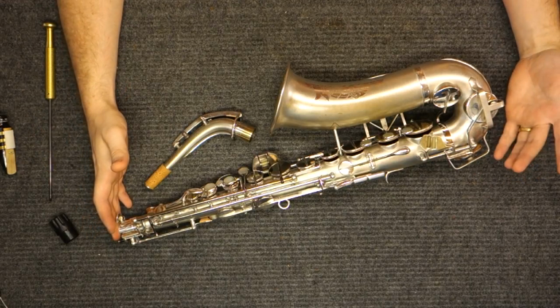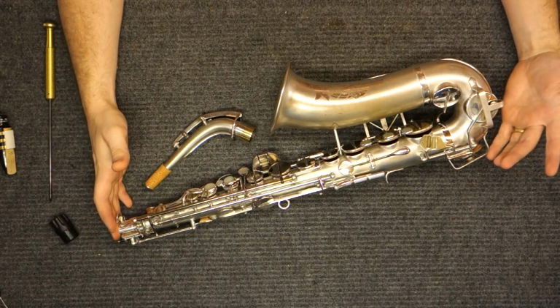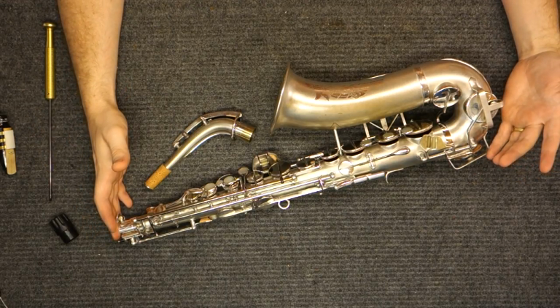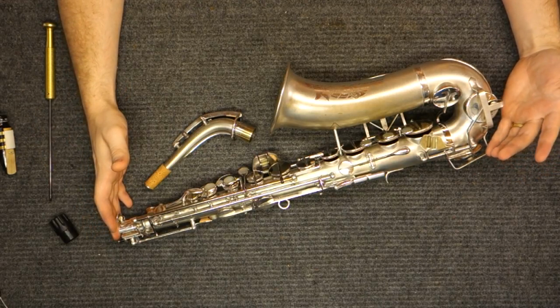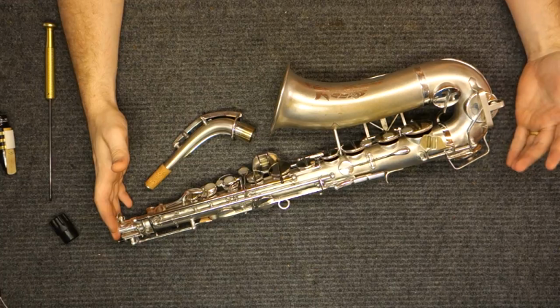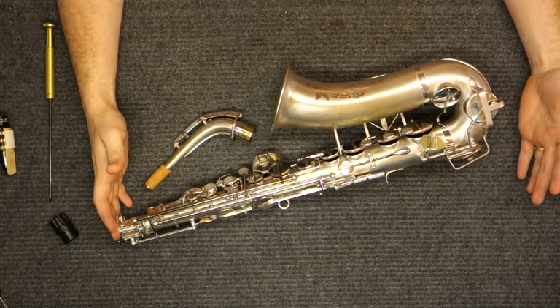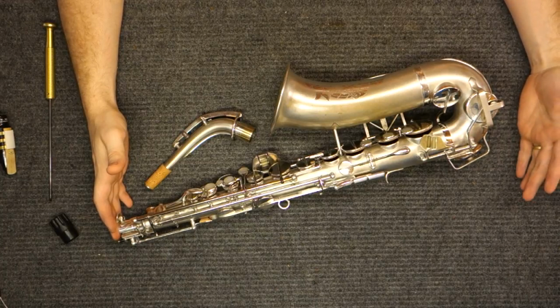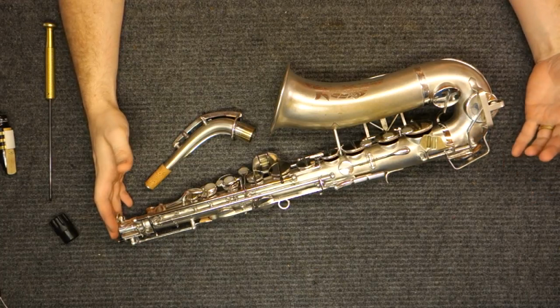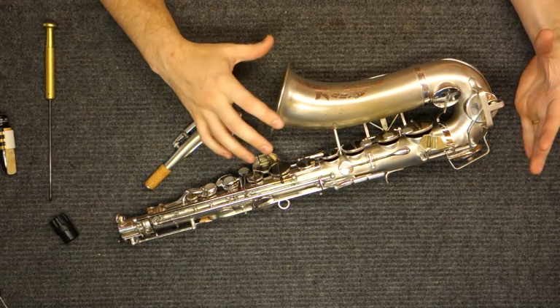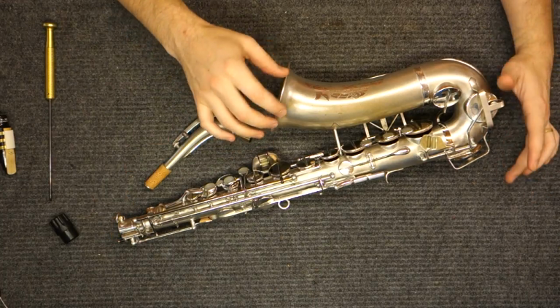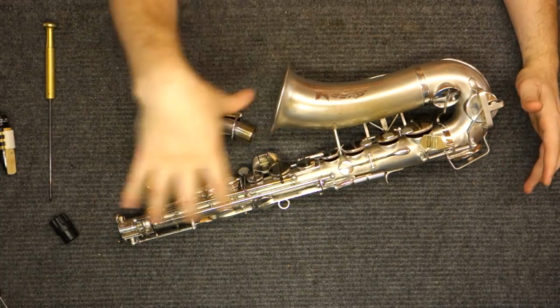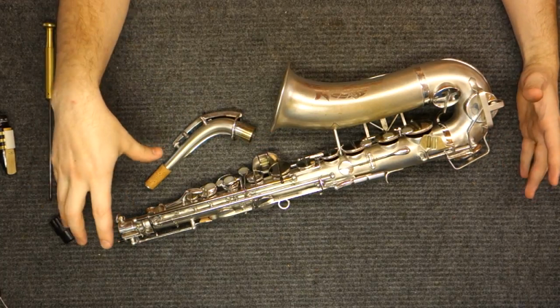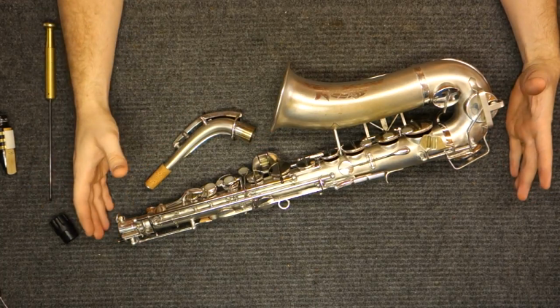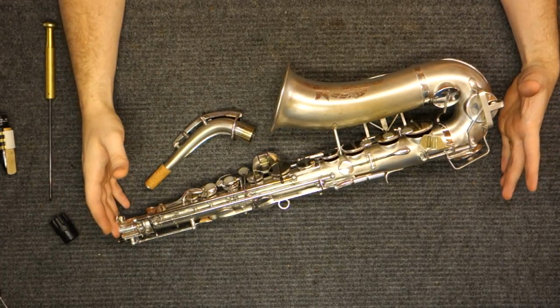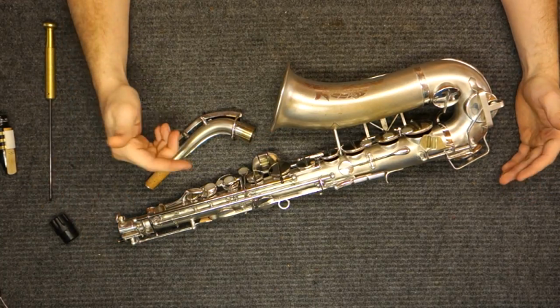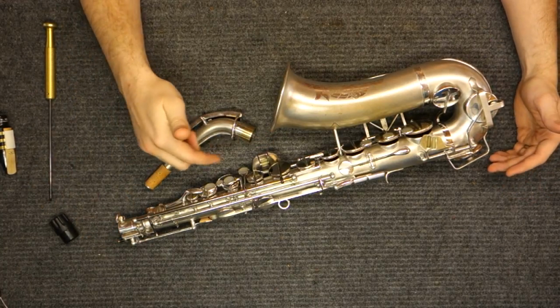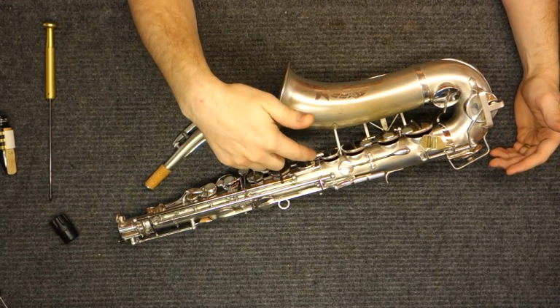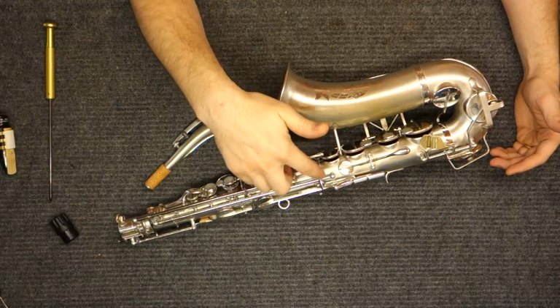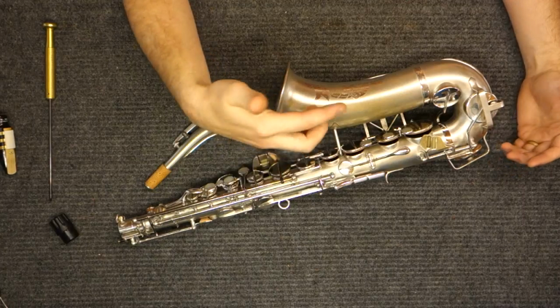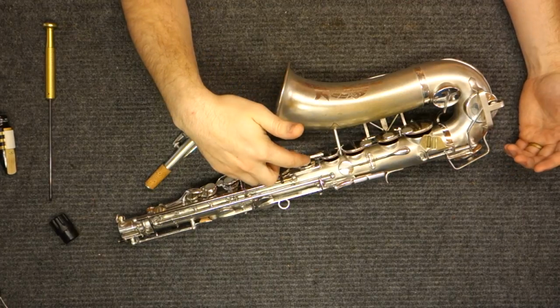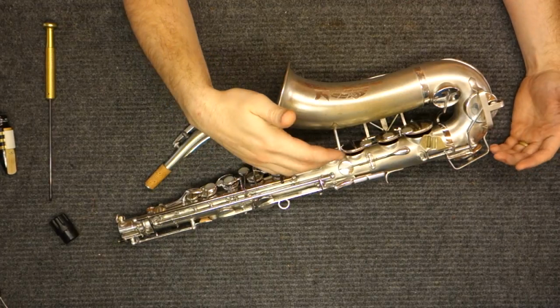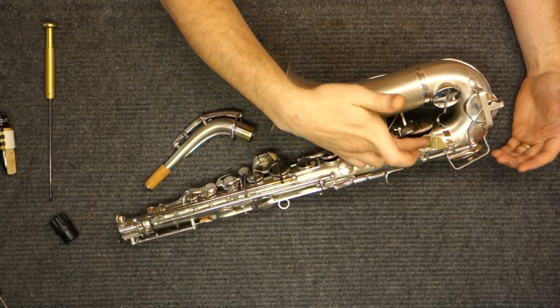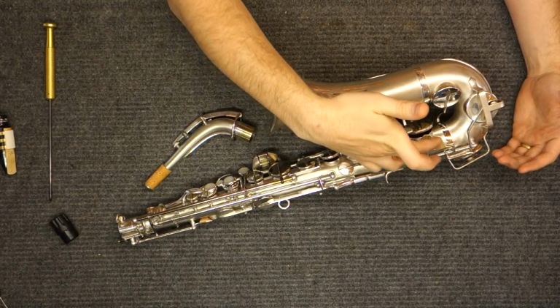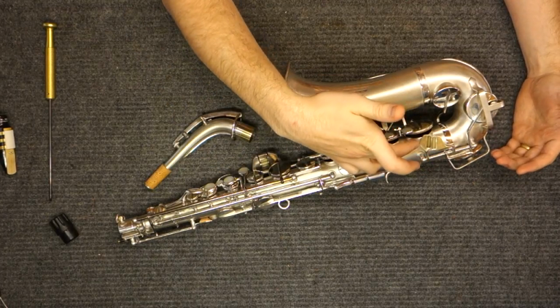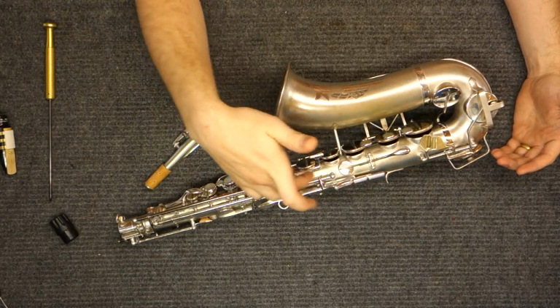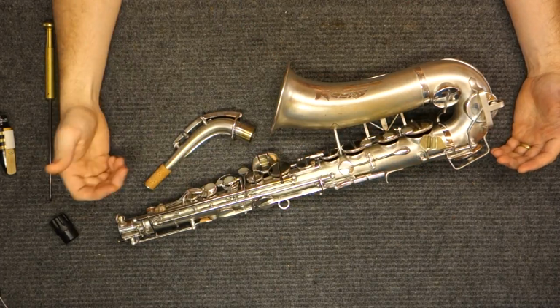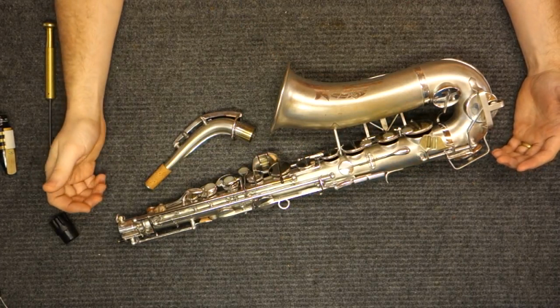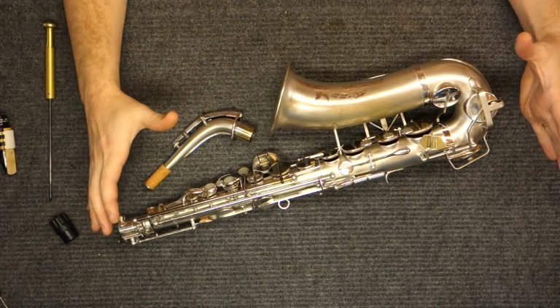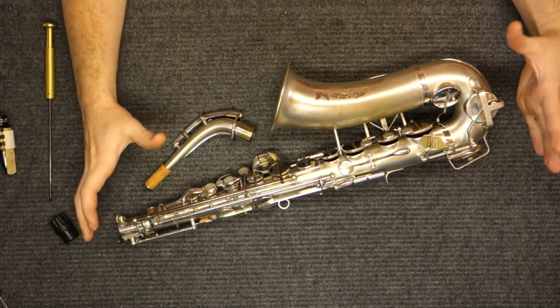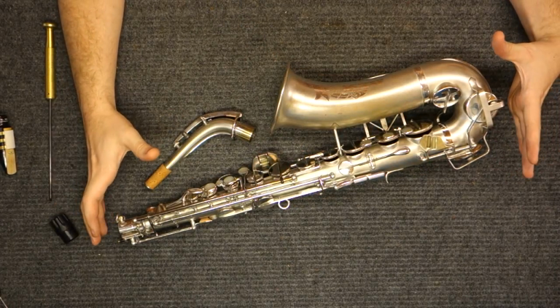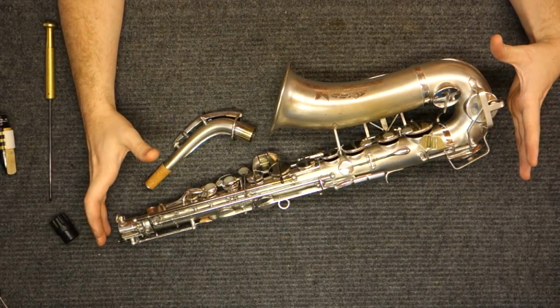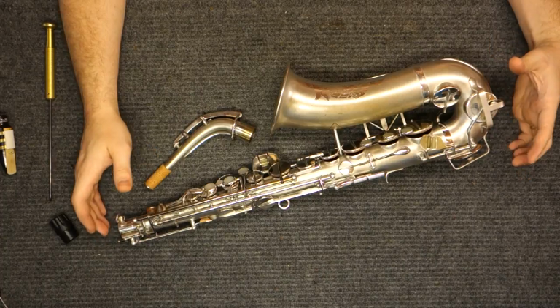You'll also hear about the Tone King. It's the same body tube as the New King, just with extra bells and whistles — you might have trill keys, you might have pearl inlay on the keys, but it plays the same.